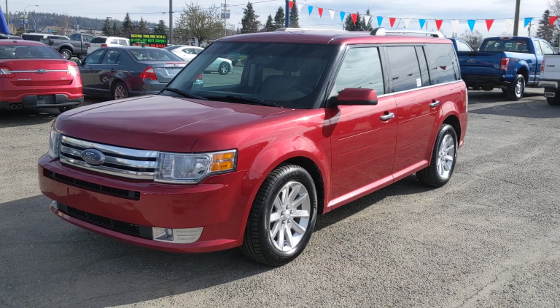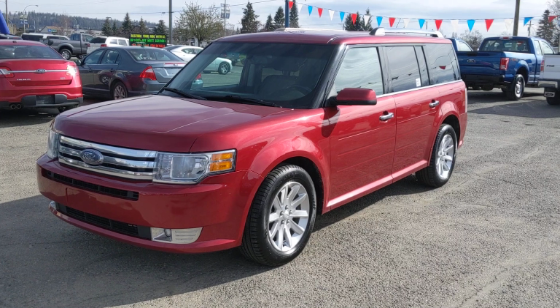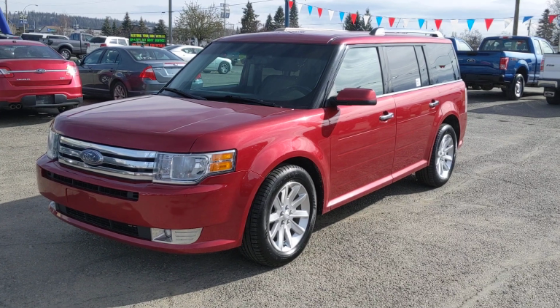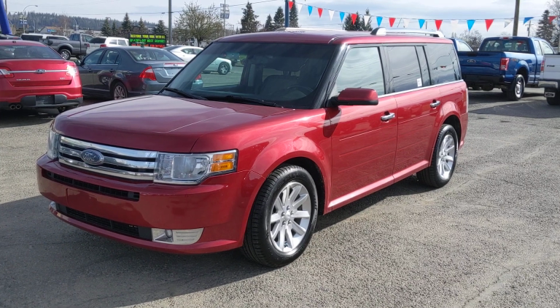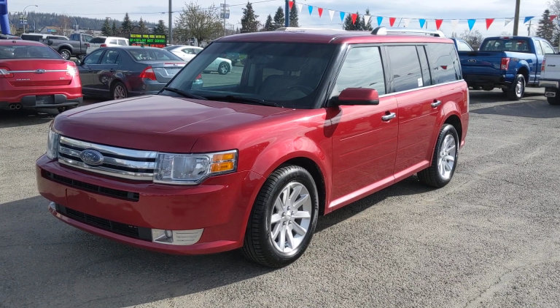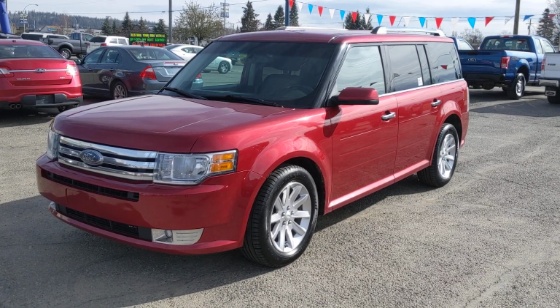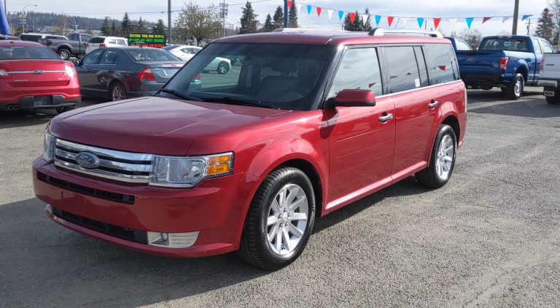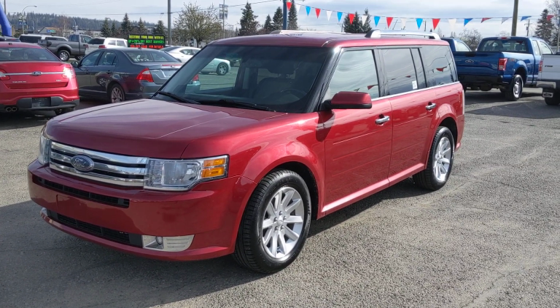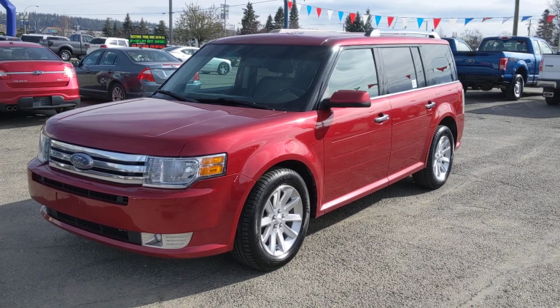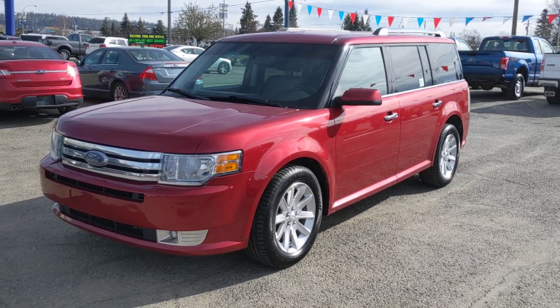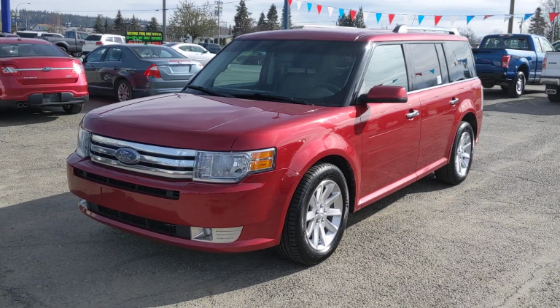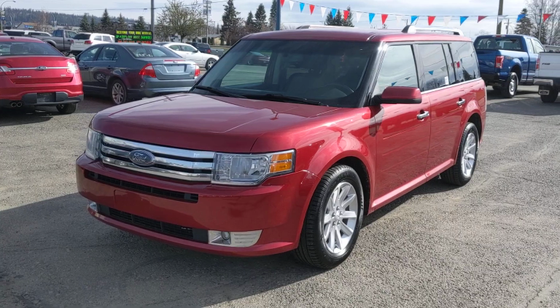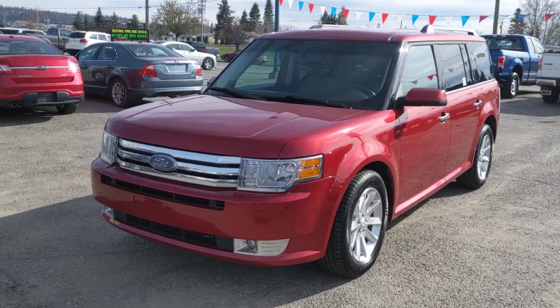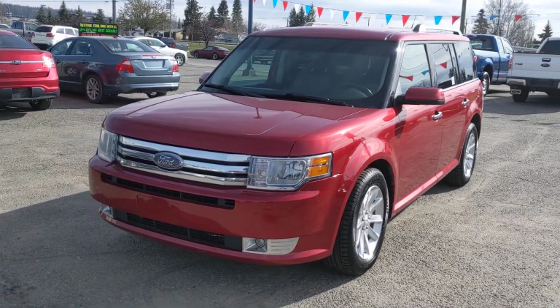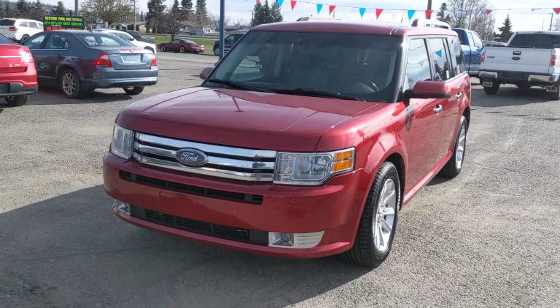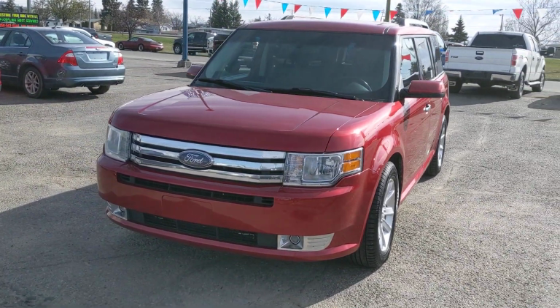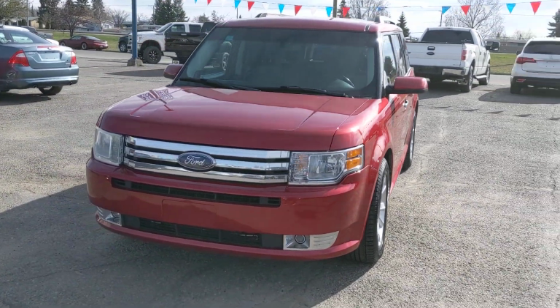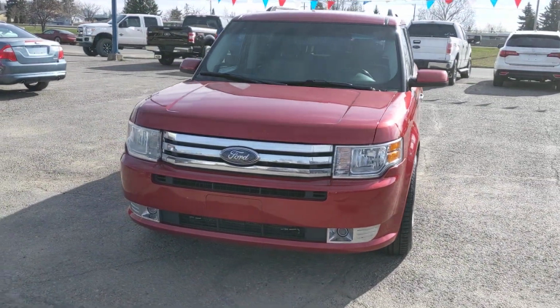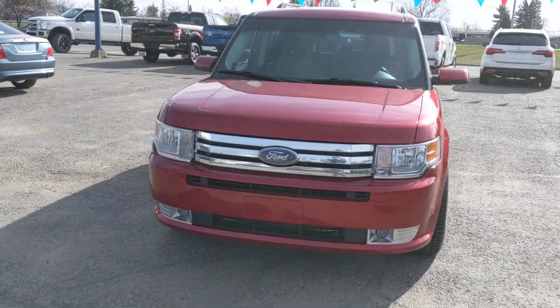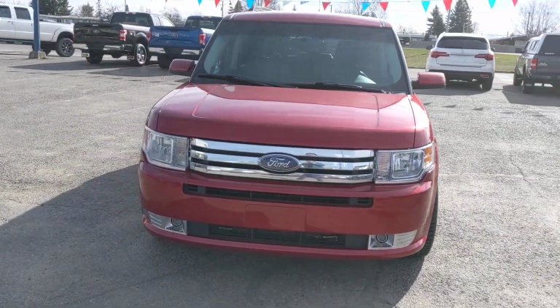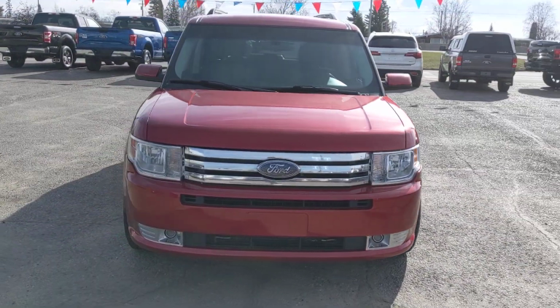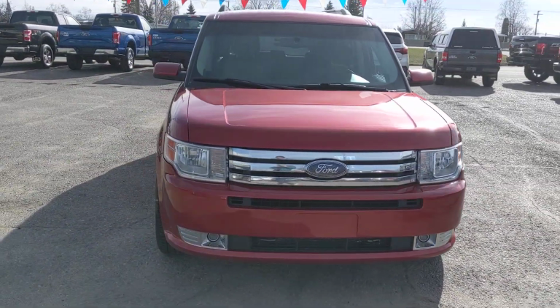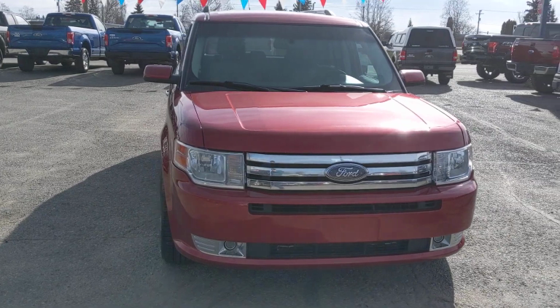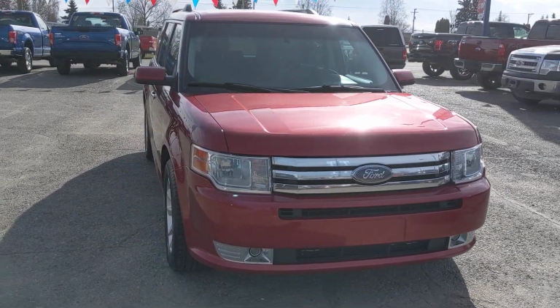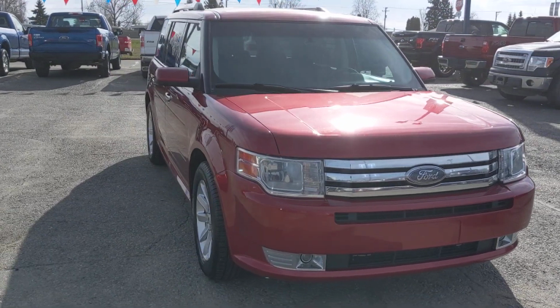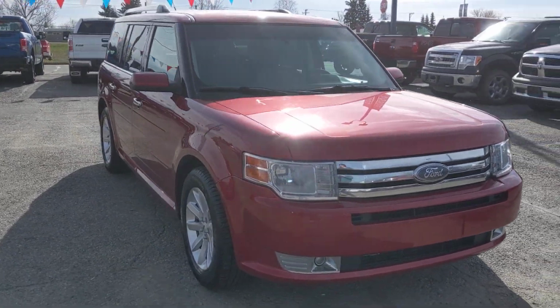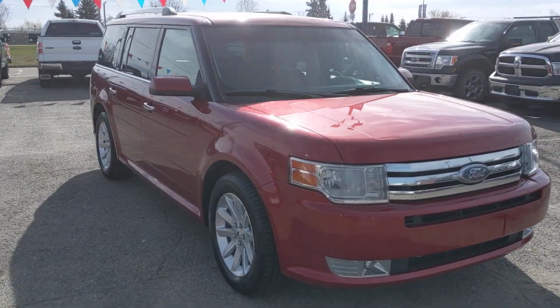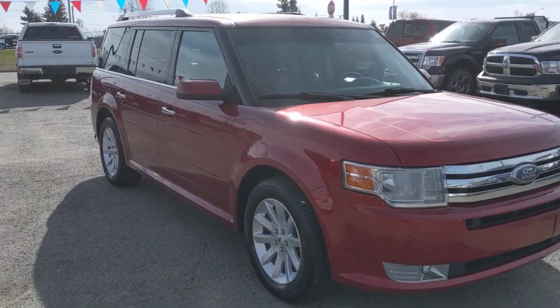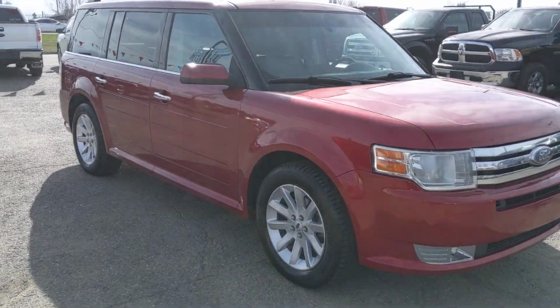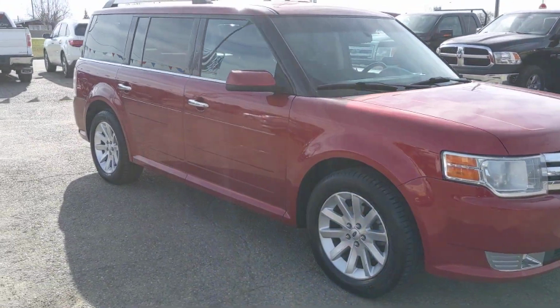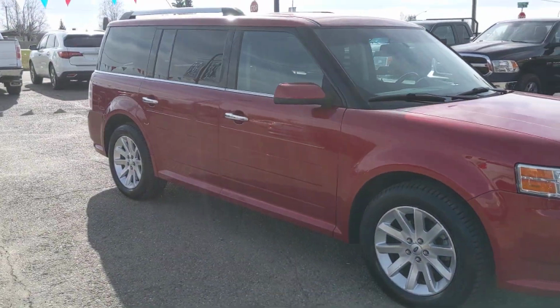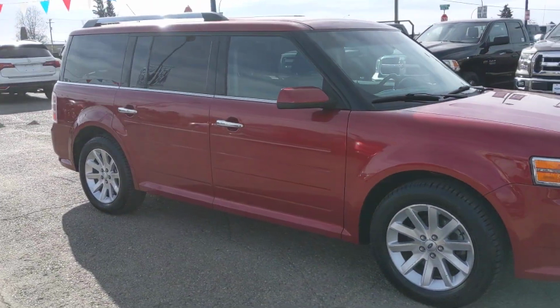Hello, this is Eric at the Prince George Ford Pre-owned Supercenter, and today we're taking a look at the 2009 Ford Flex in an SEL trim, freshly detailed in a nice ruby red color, looking brand new.